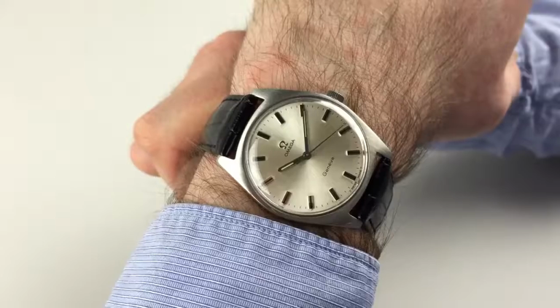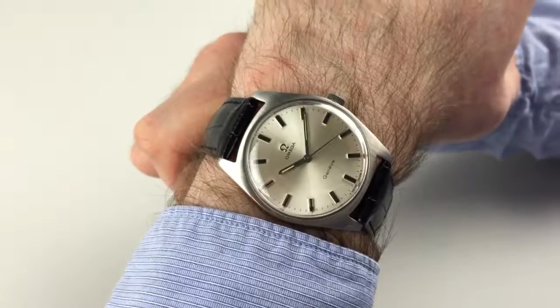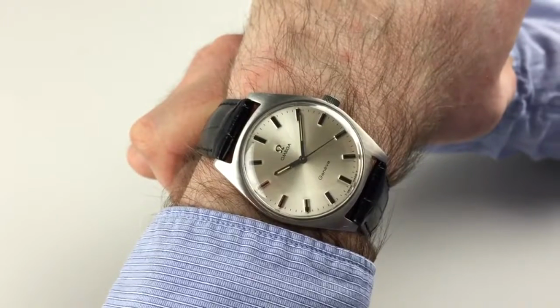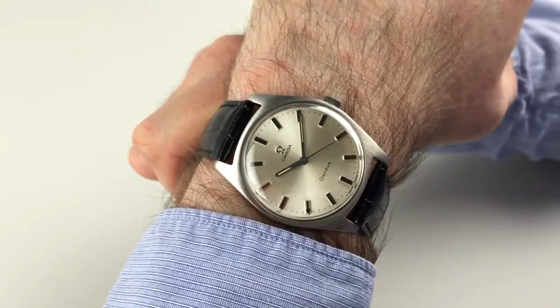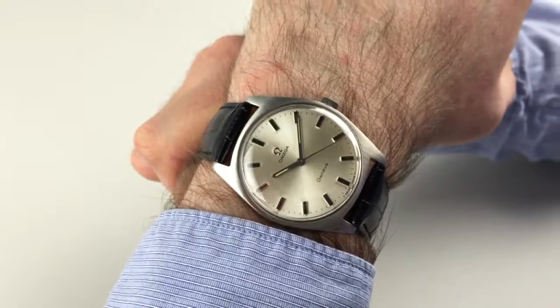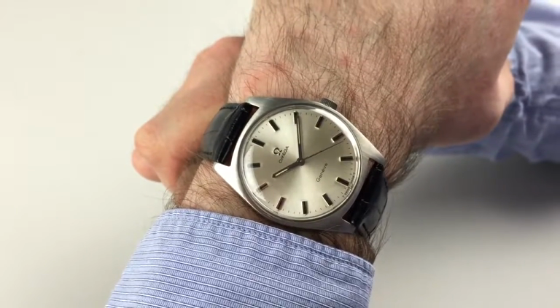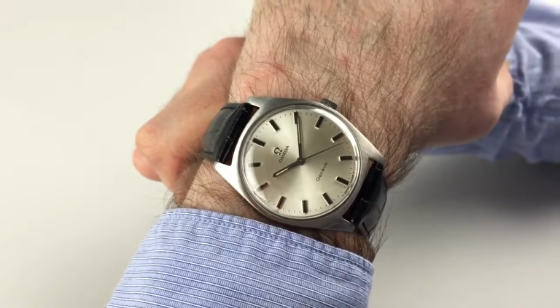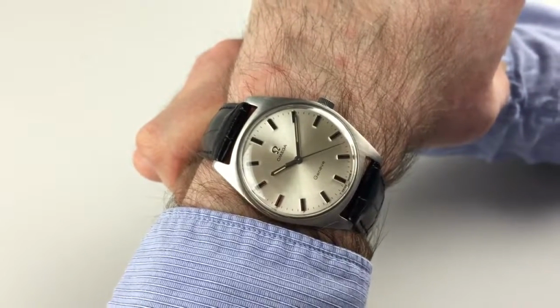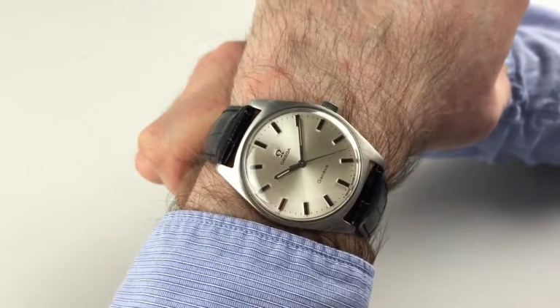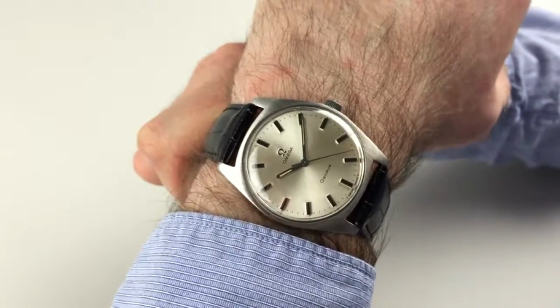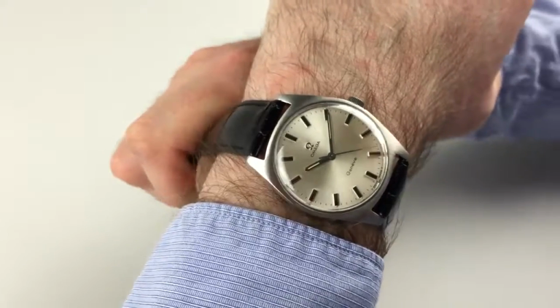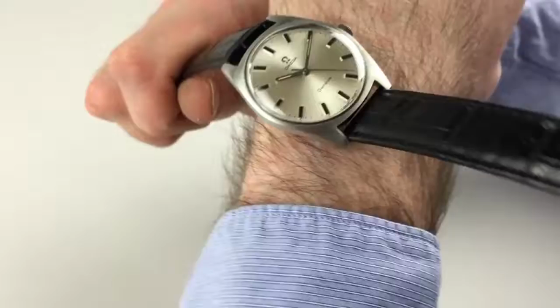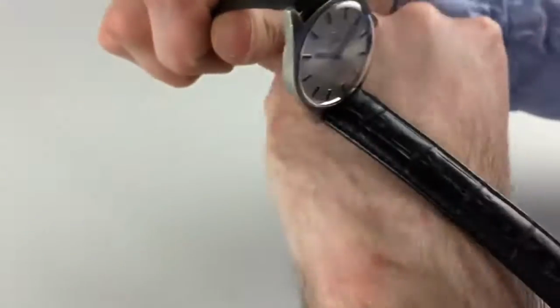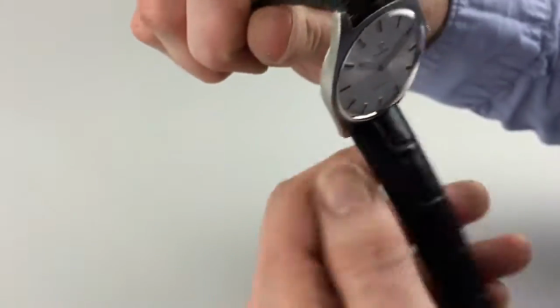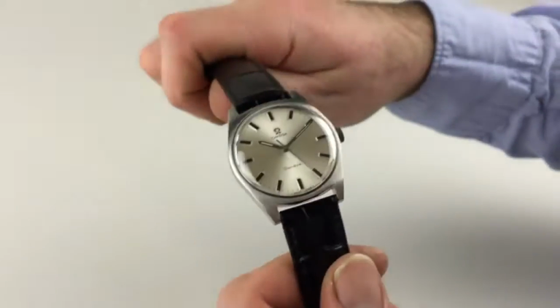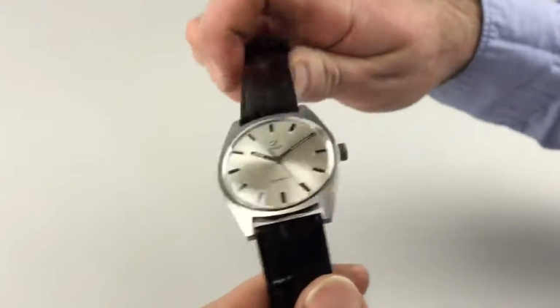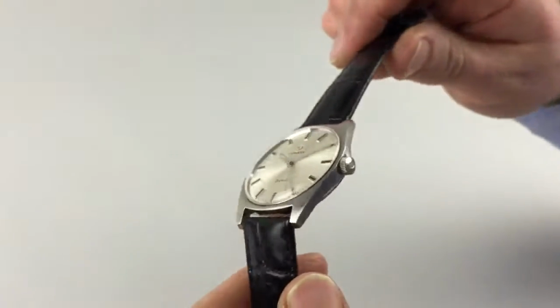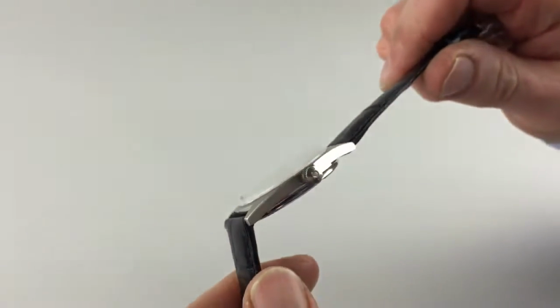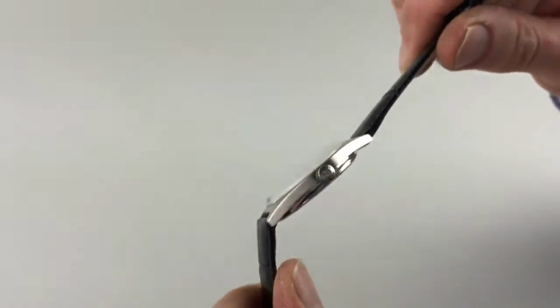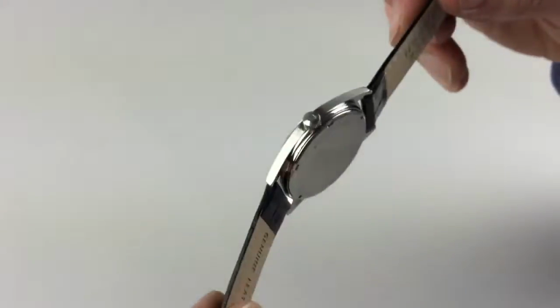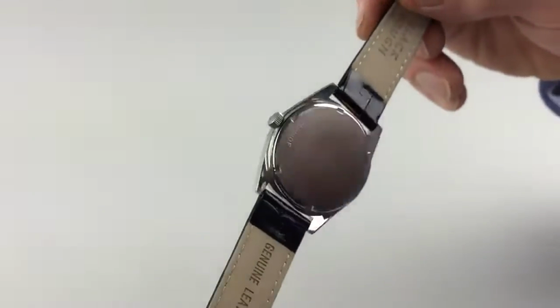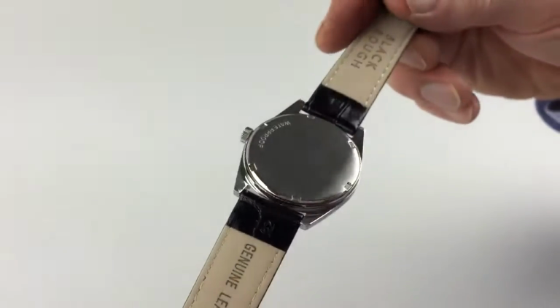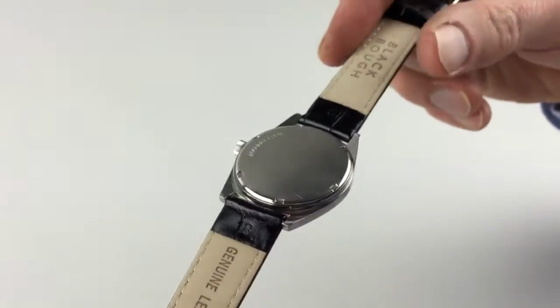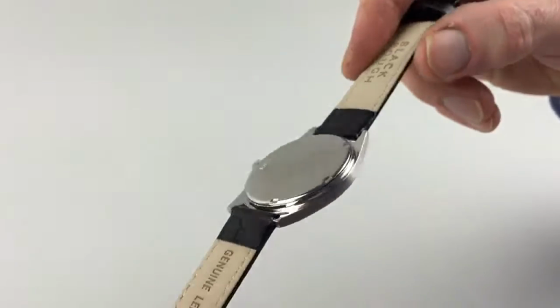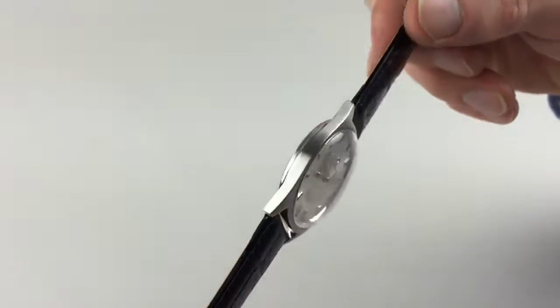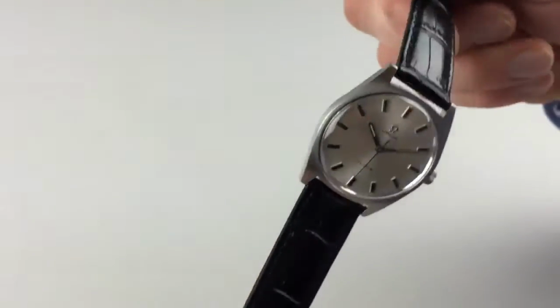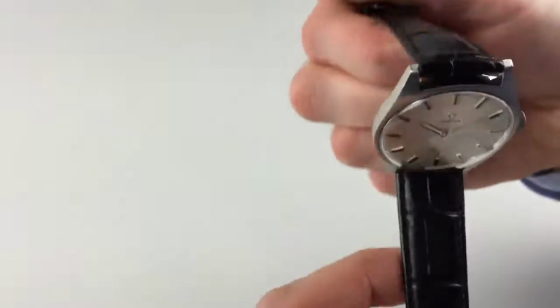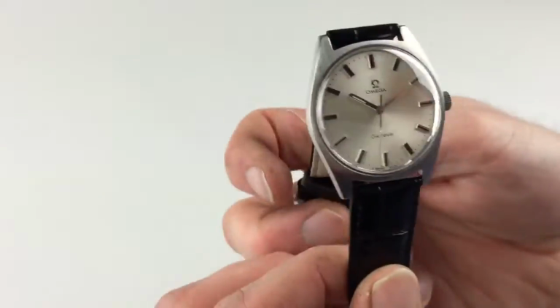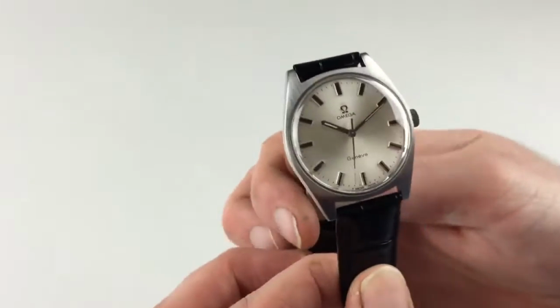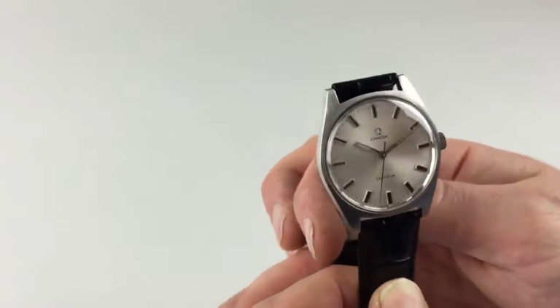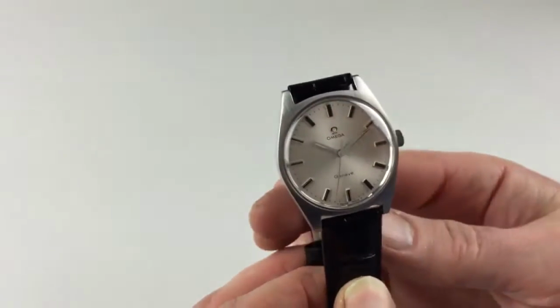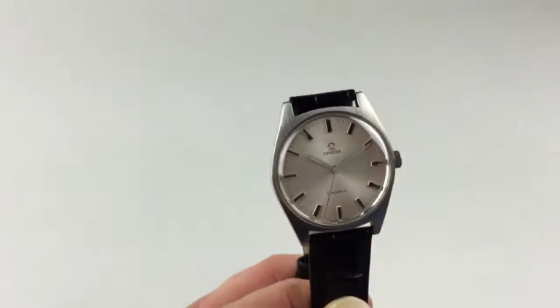This steel Omega Genève watch dates to circa 1969. It's a manual winding watch.